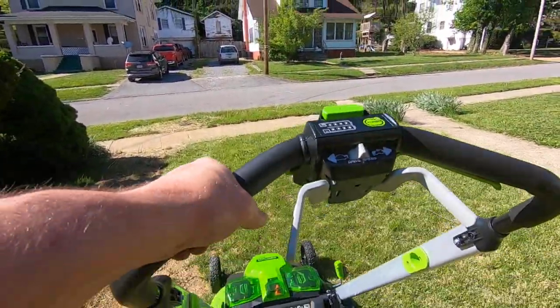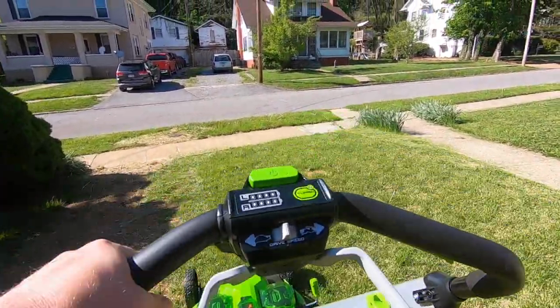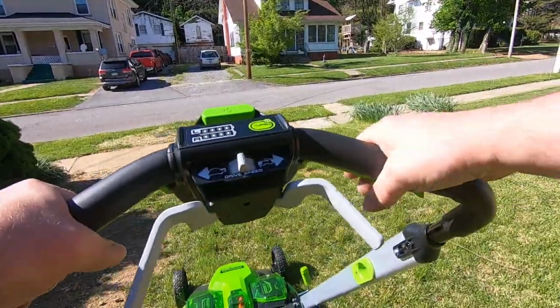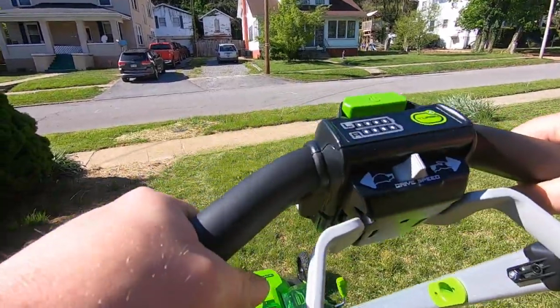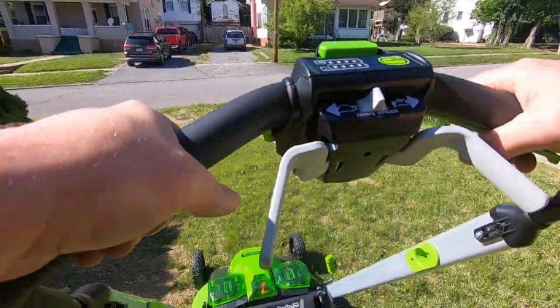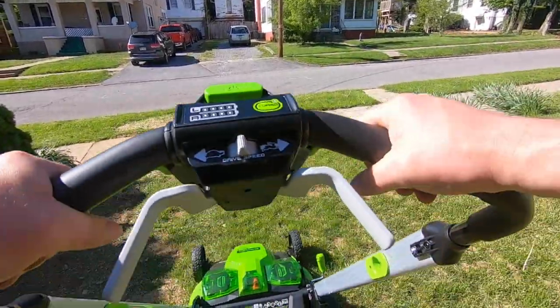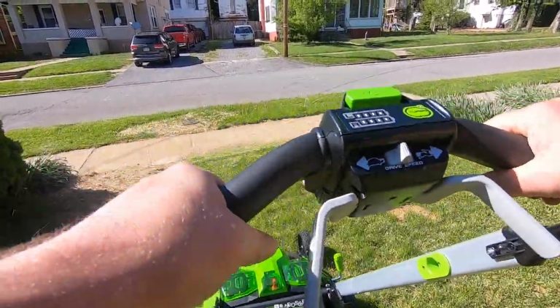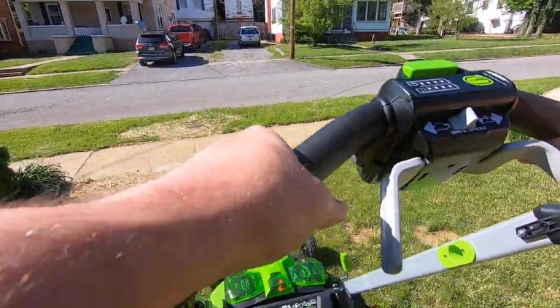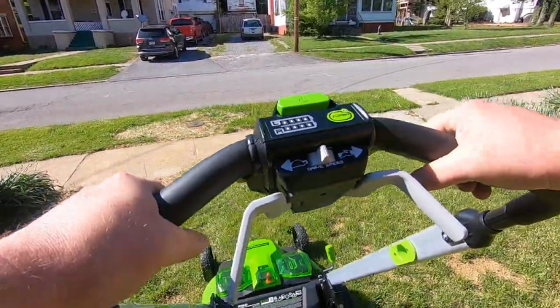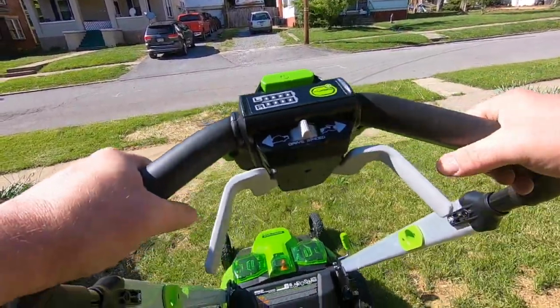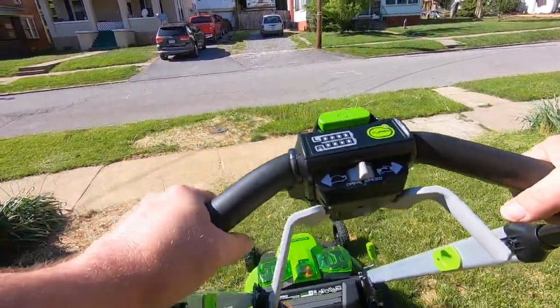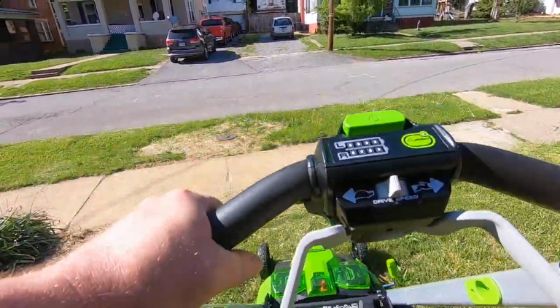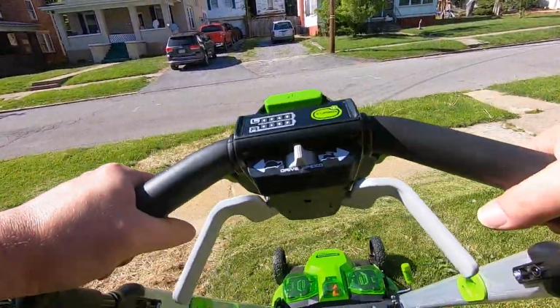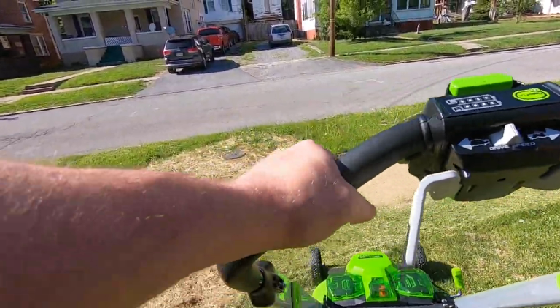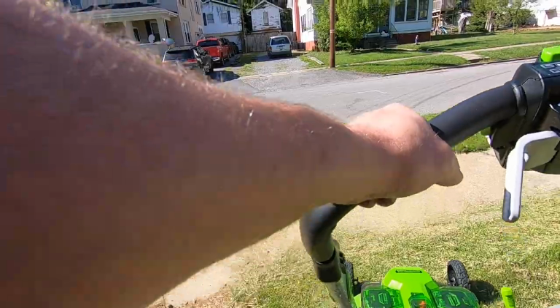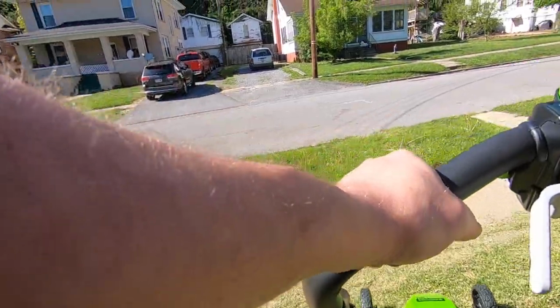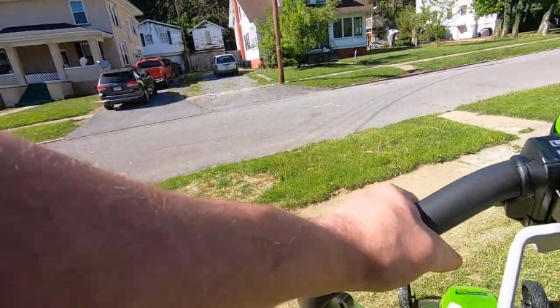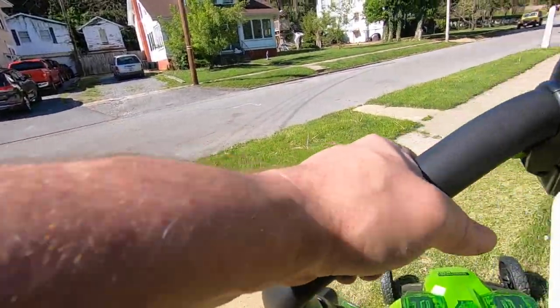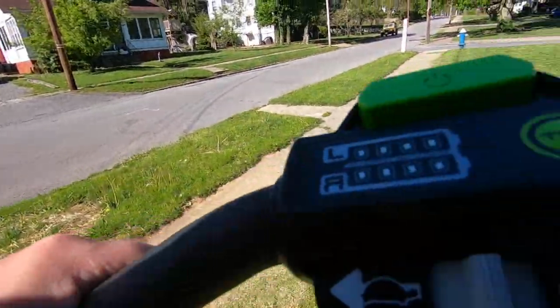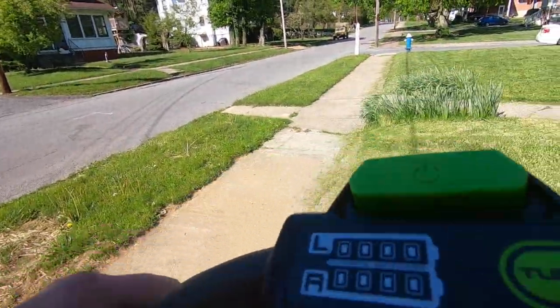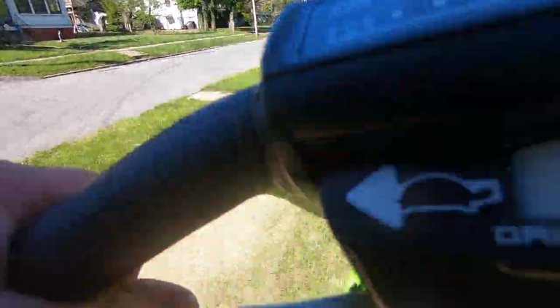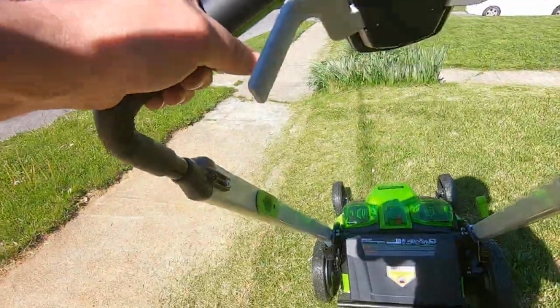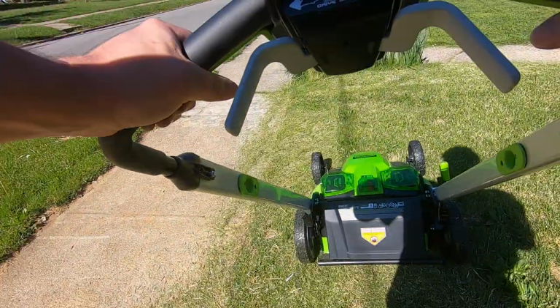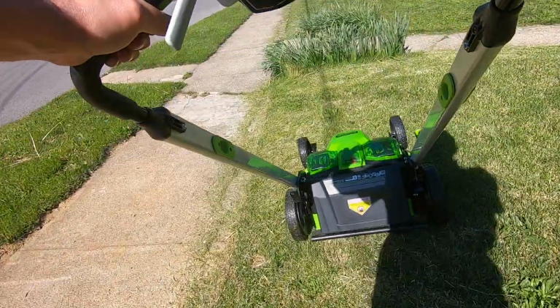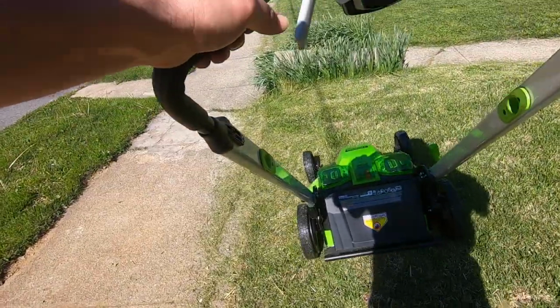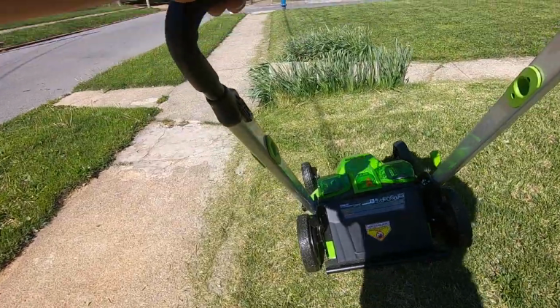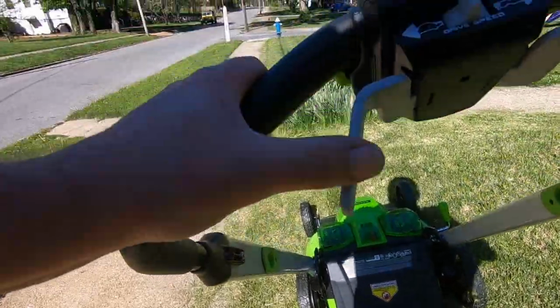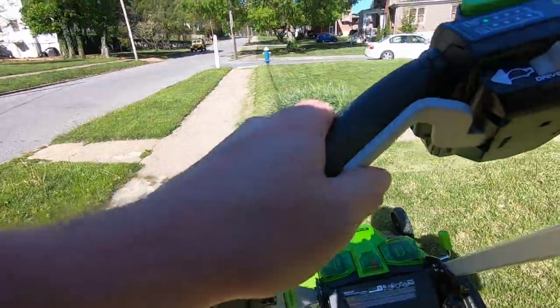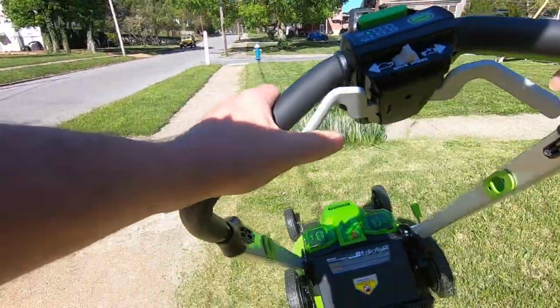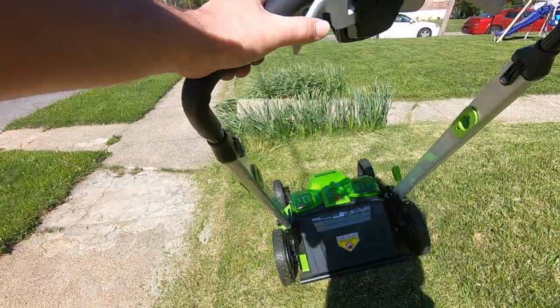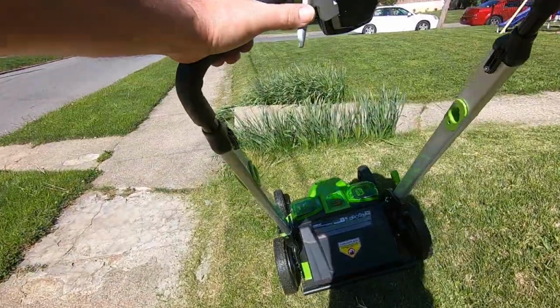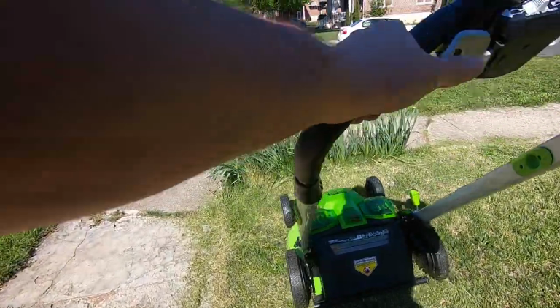I've already mowed over there, where the swing set and everything is. I try not to use the self-propelled — only when it gets hung up.